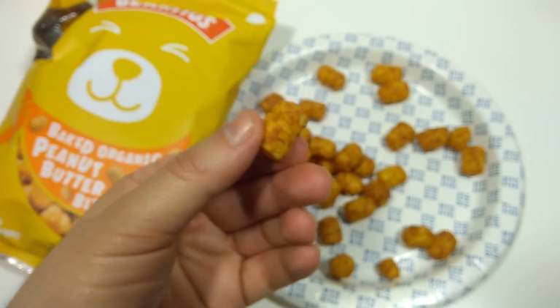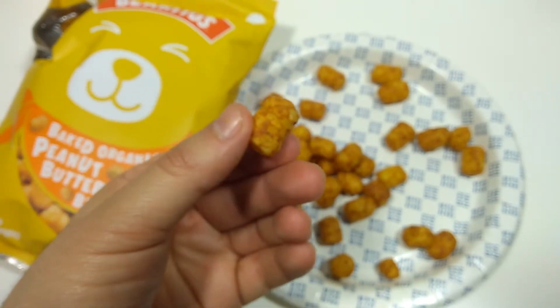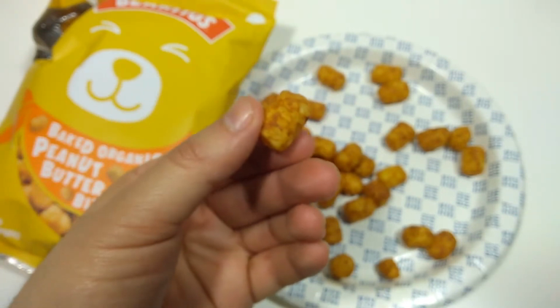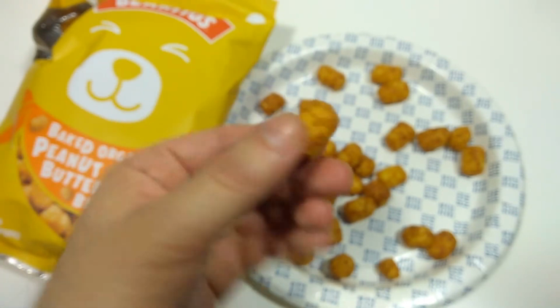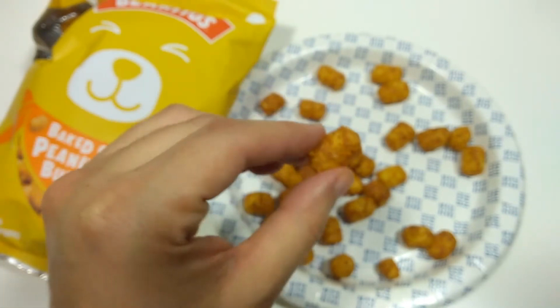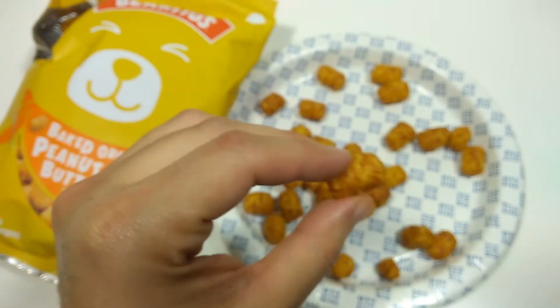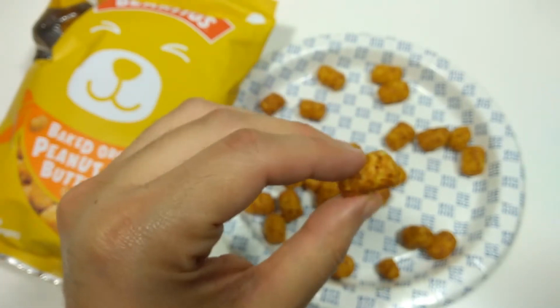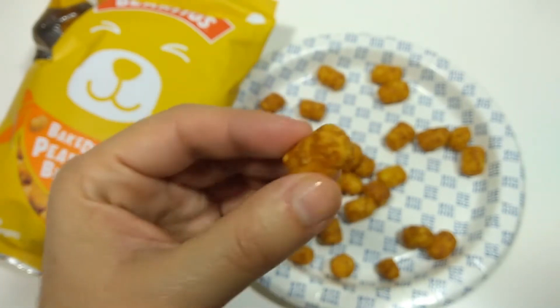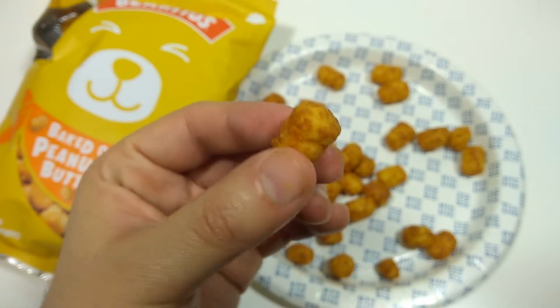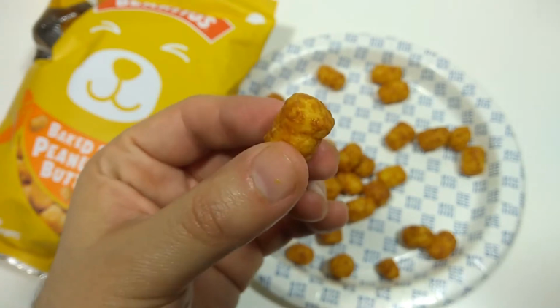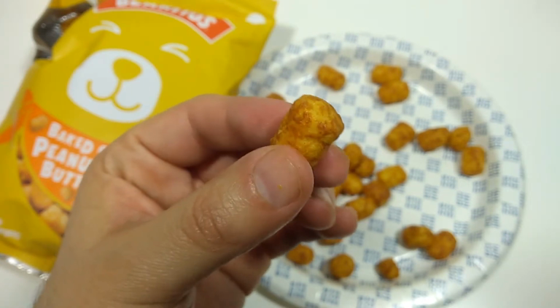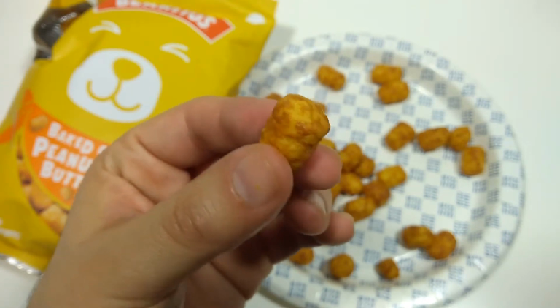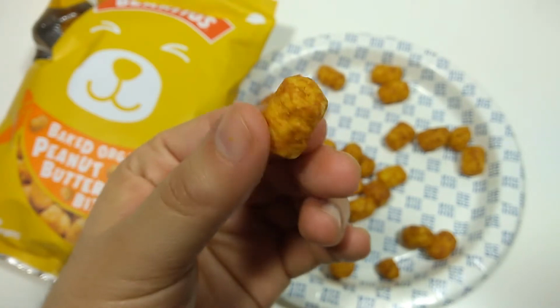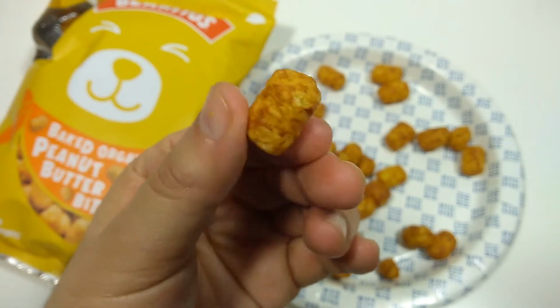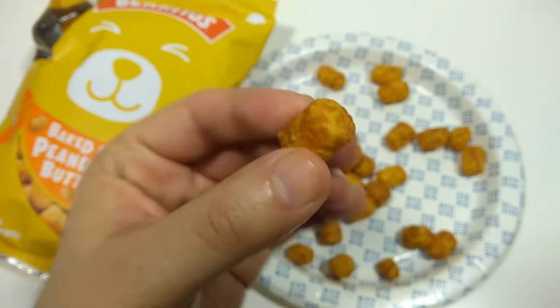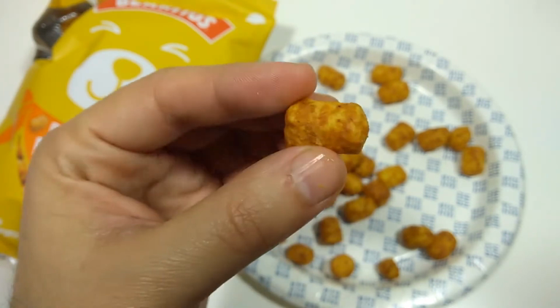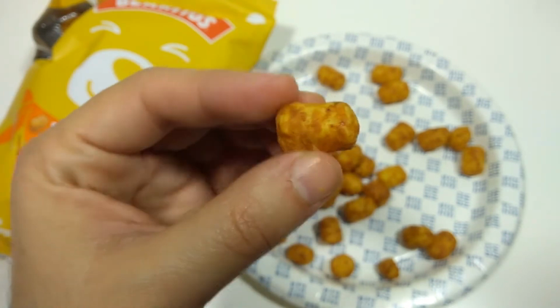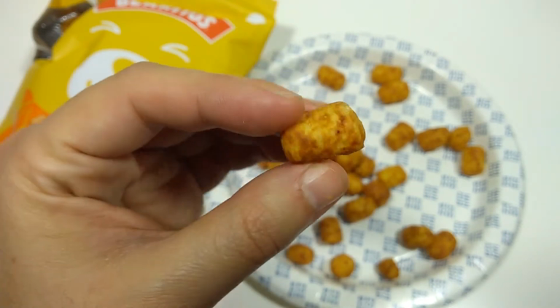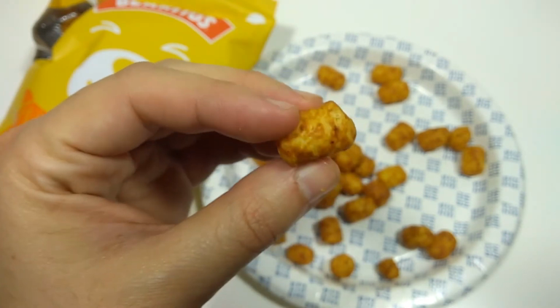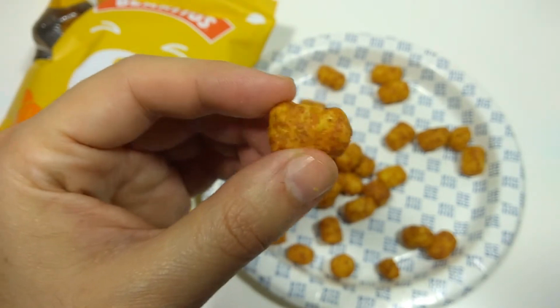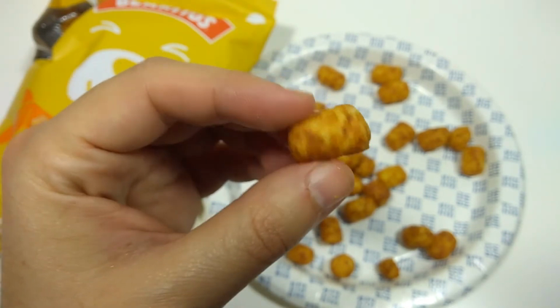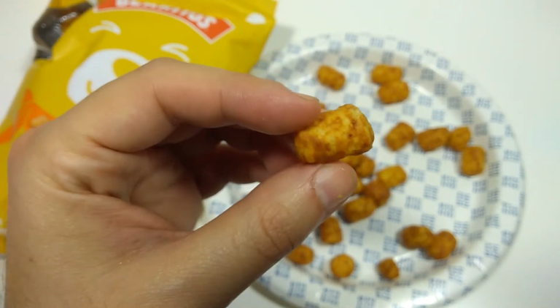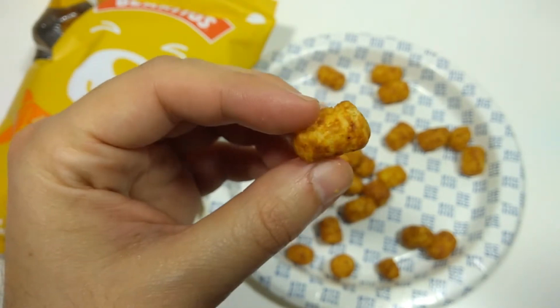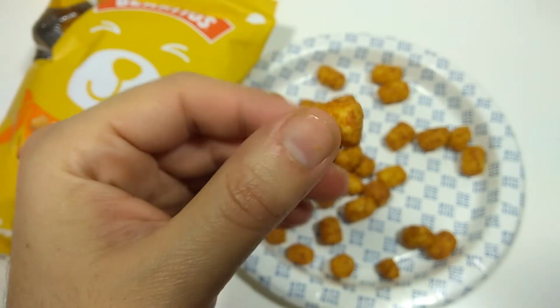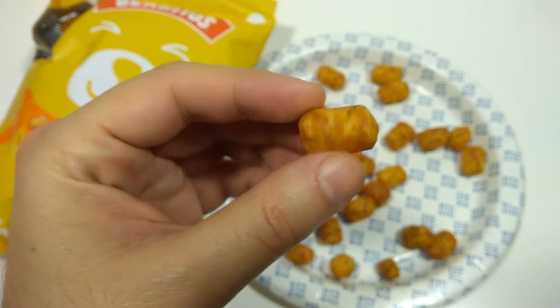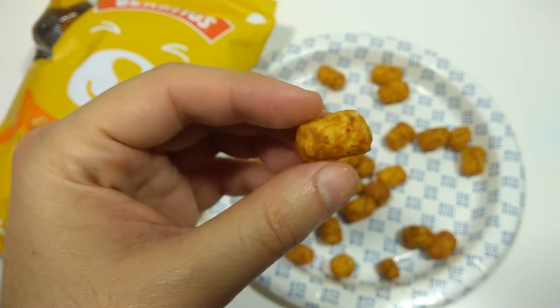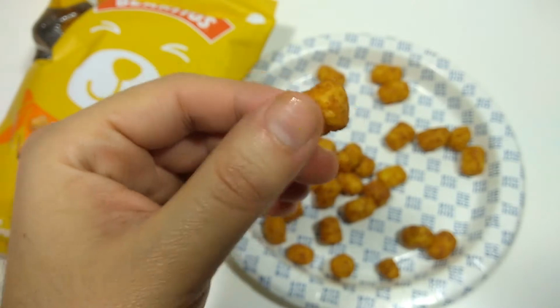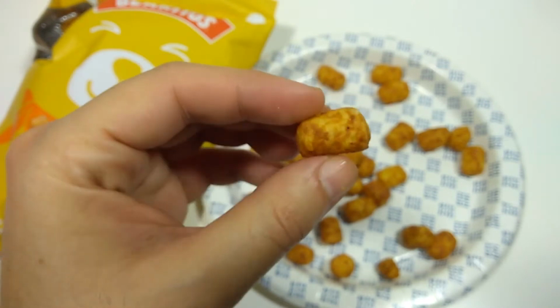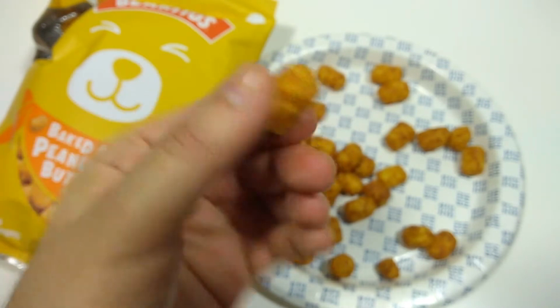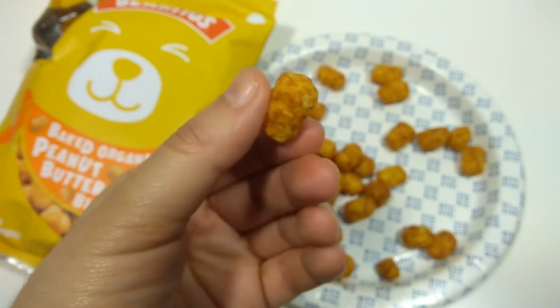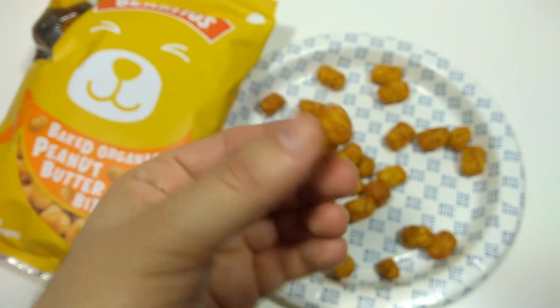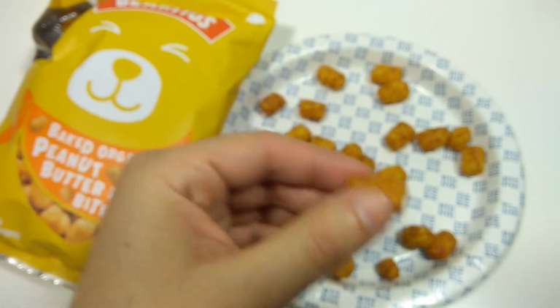Definitely tastes like peanut butter. If you like peanut butter, cool. But in like a crunchy thing, I'm not so sure. These really look like a little tater tot.